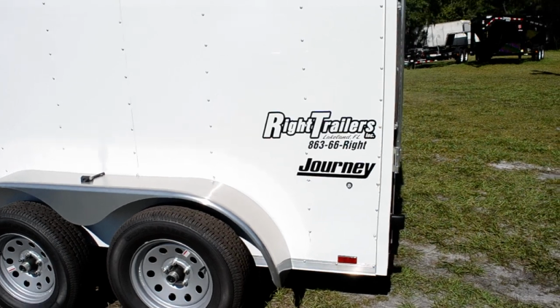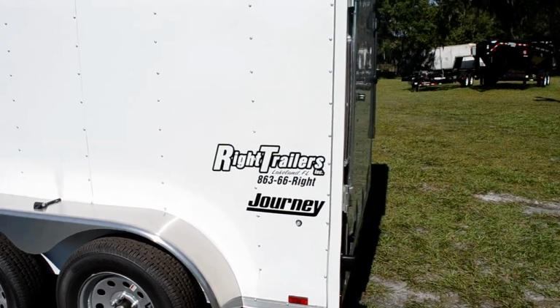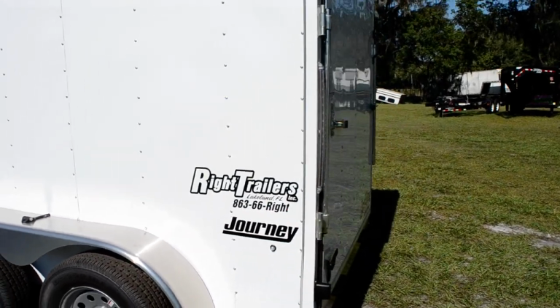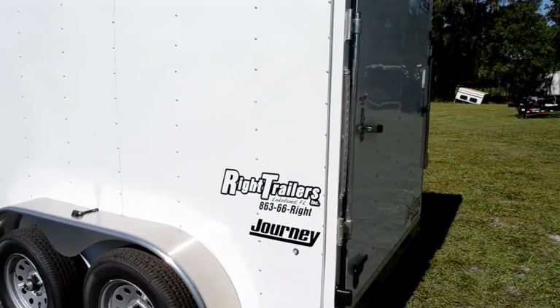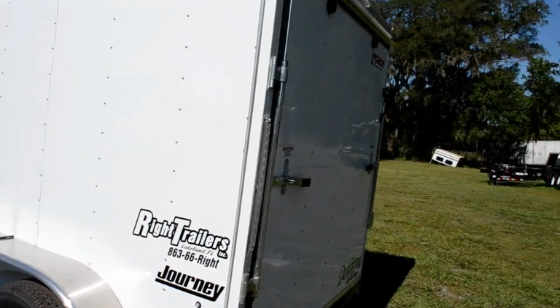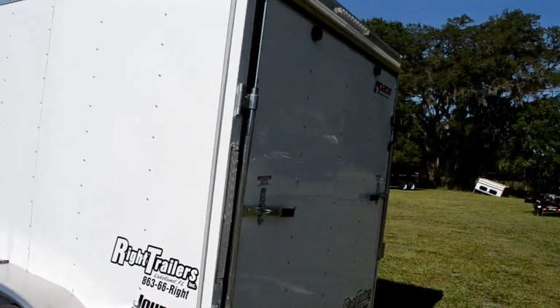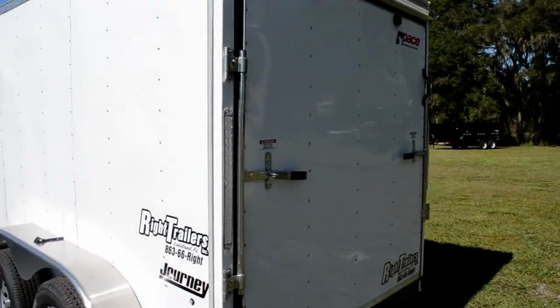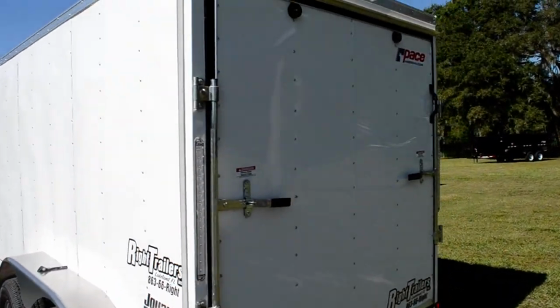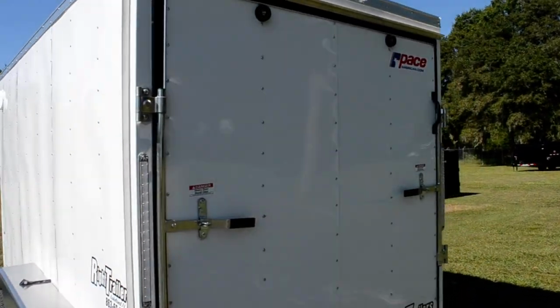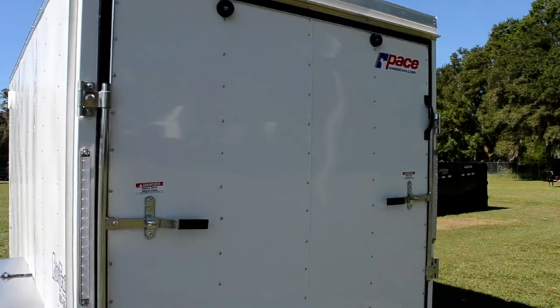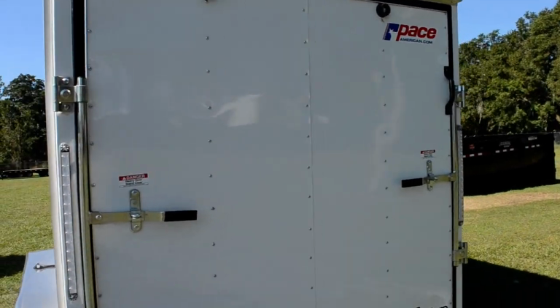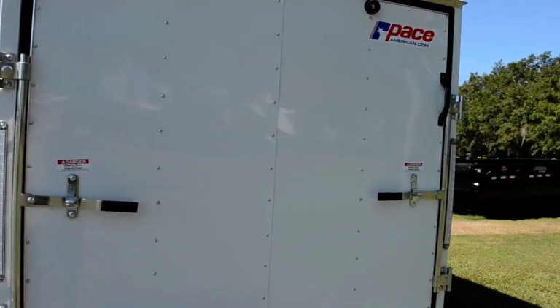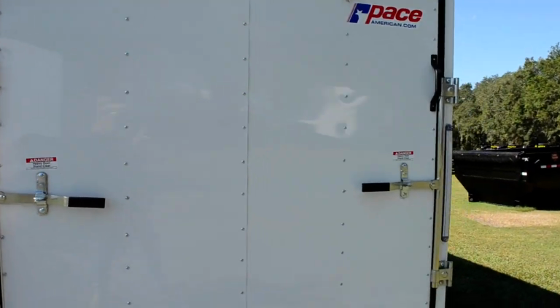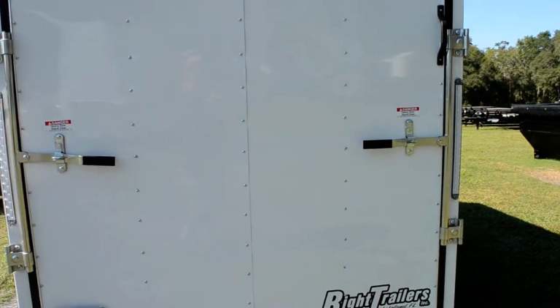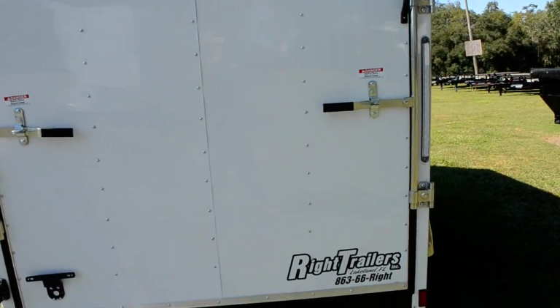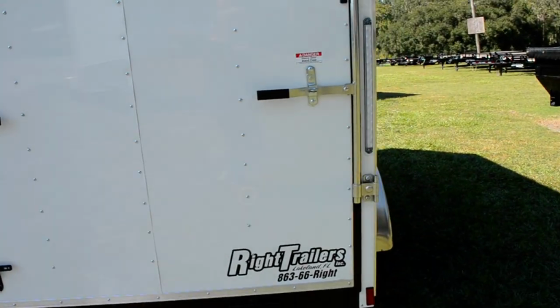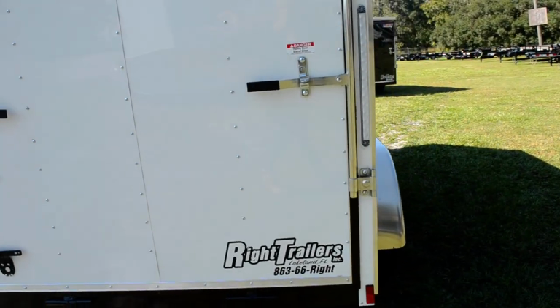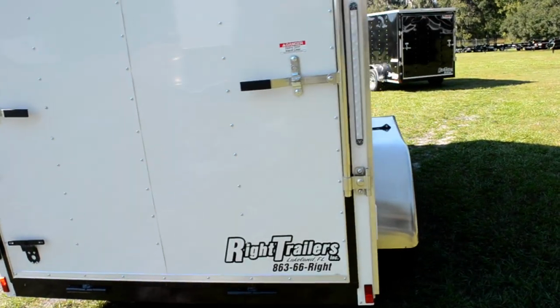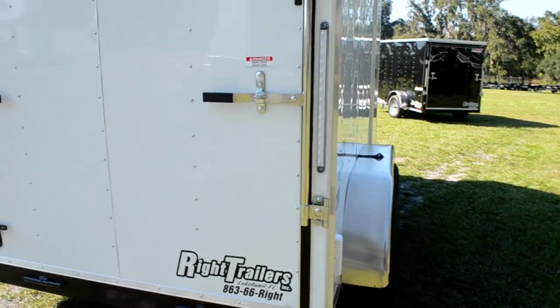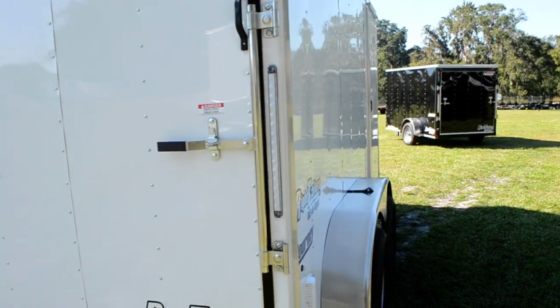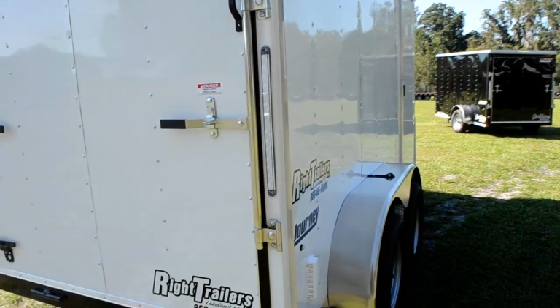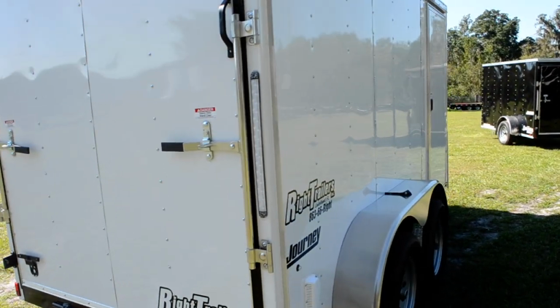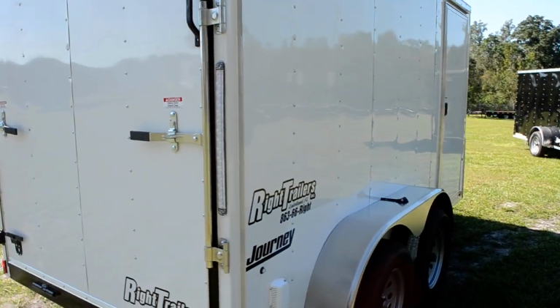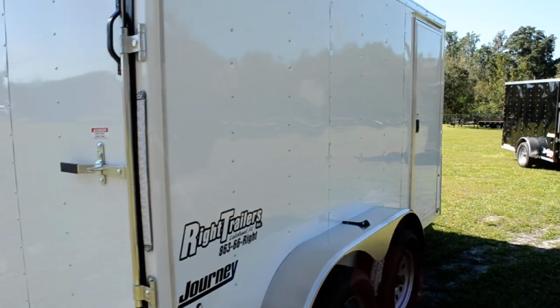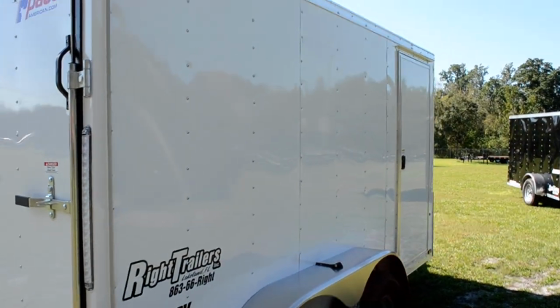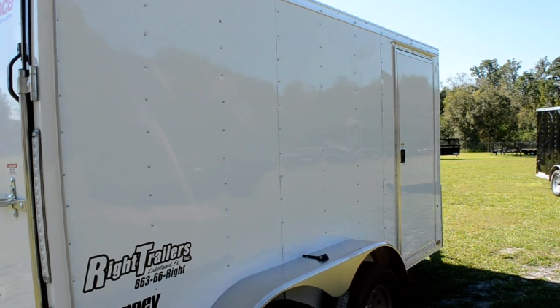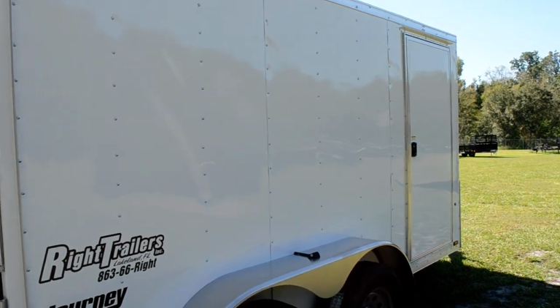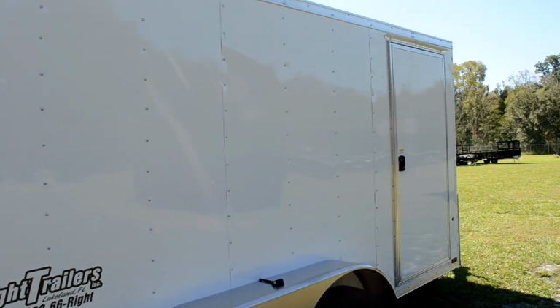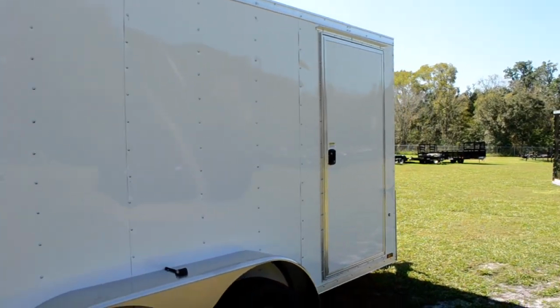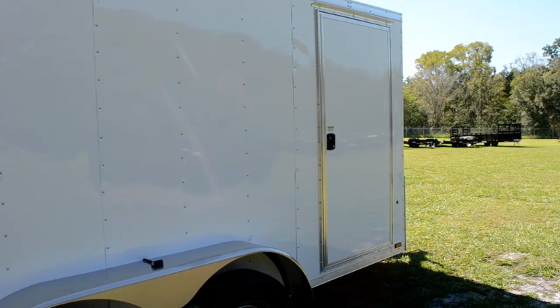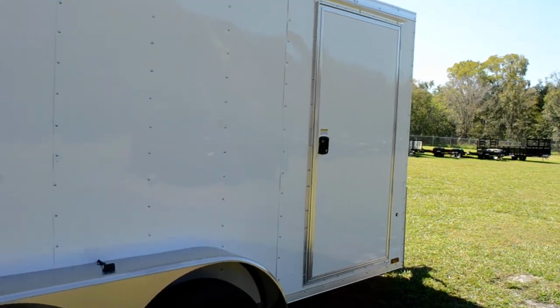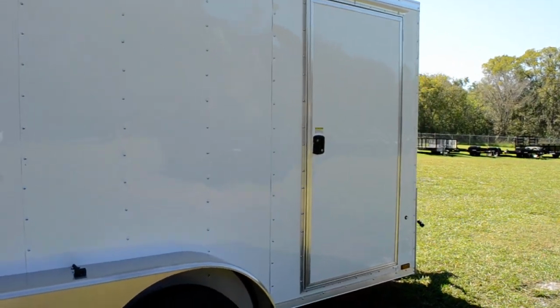A rear ramp door with bar locks, flow through vents, and a 32 inch side door with flush lock.